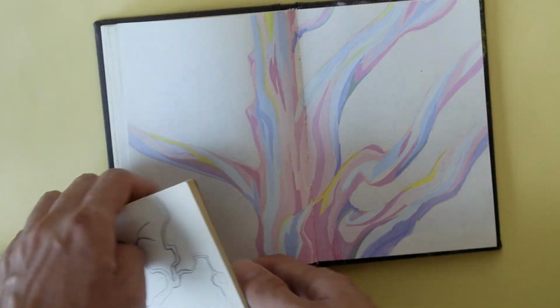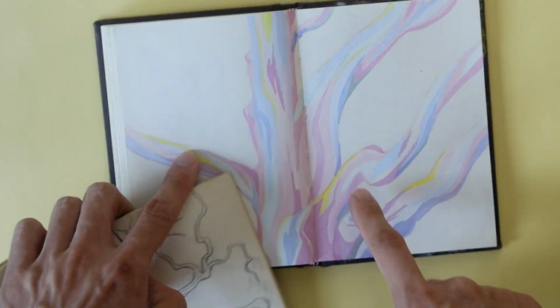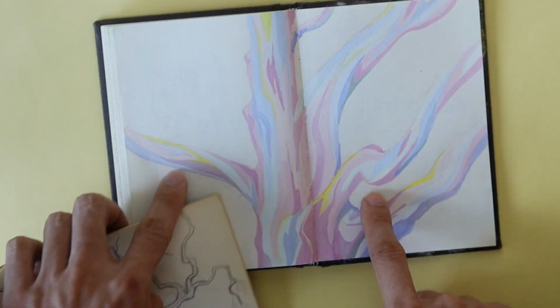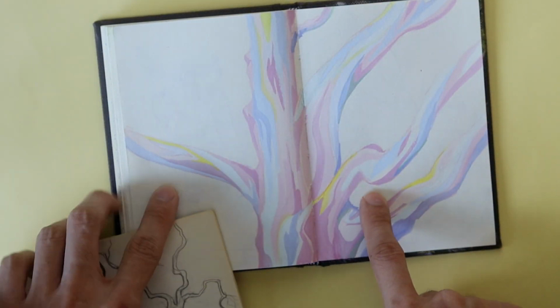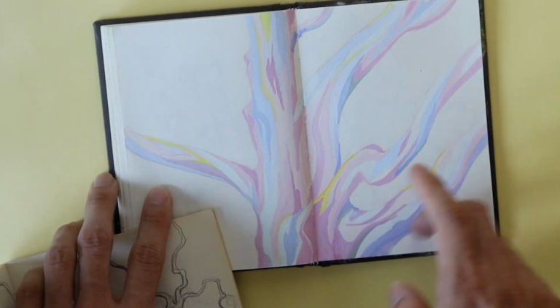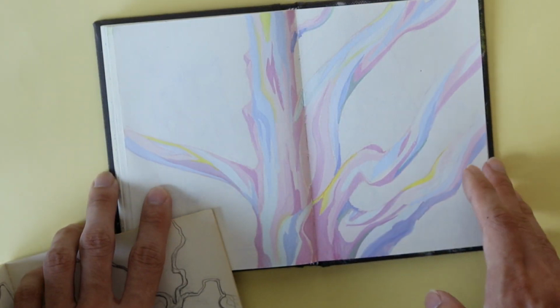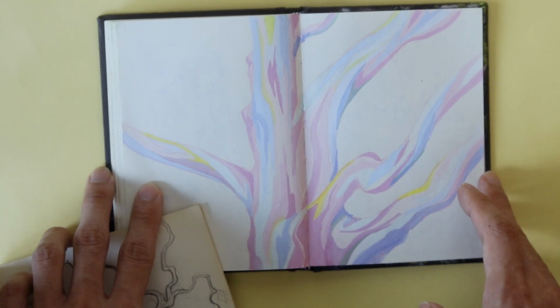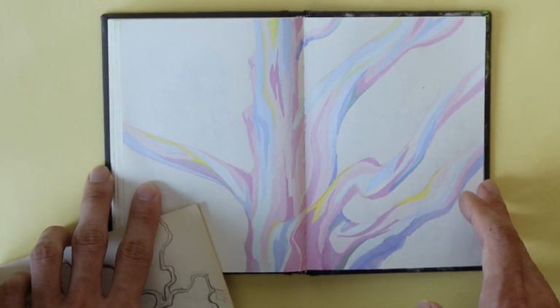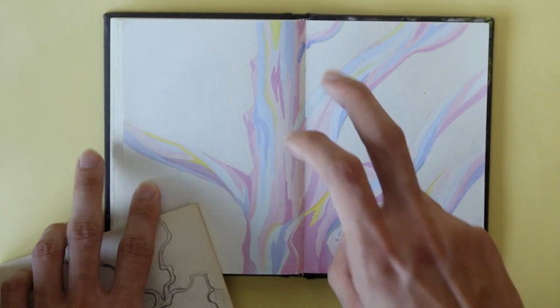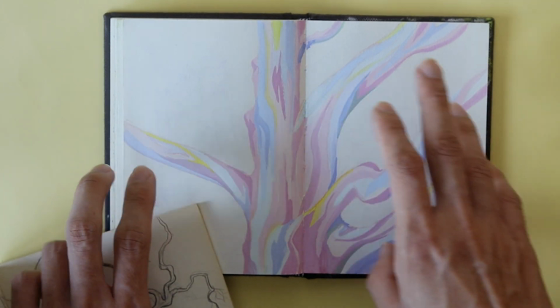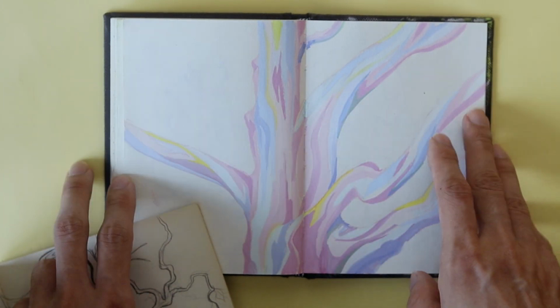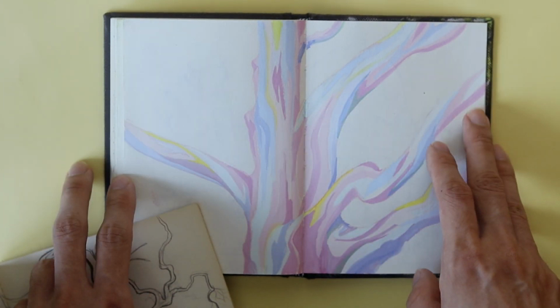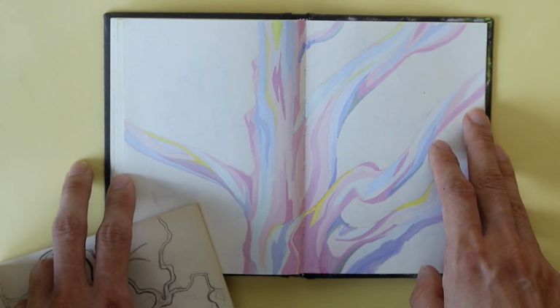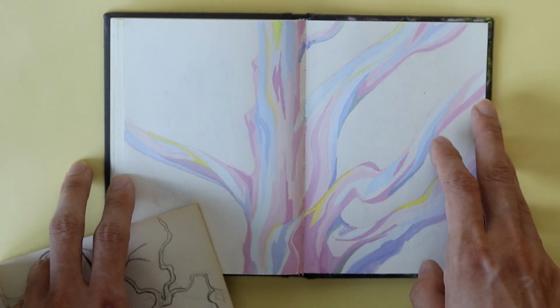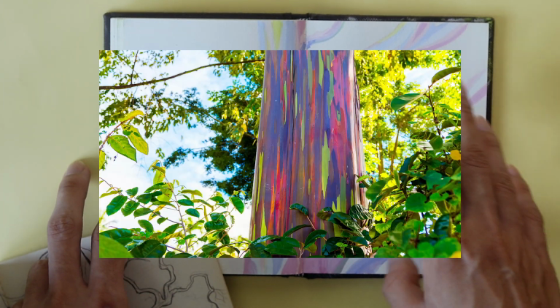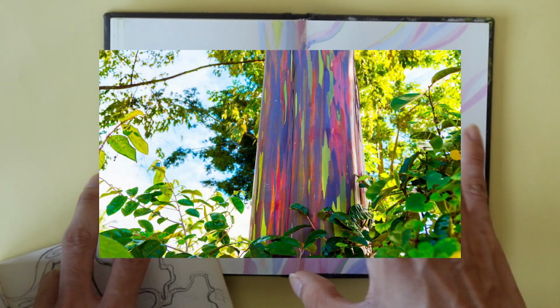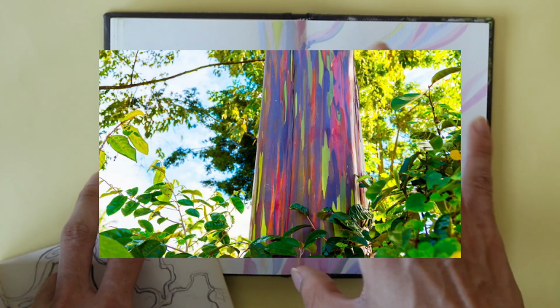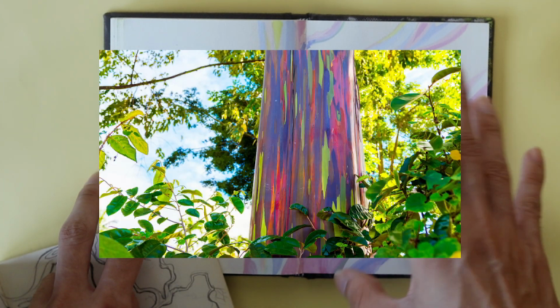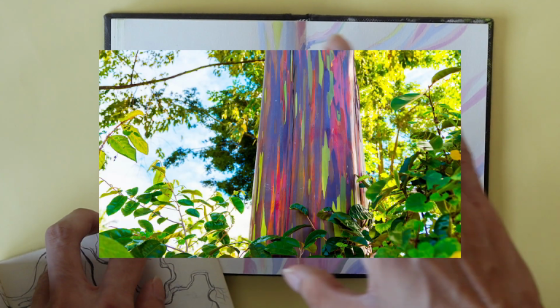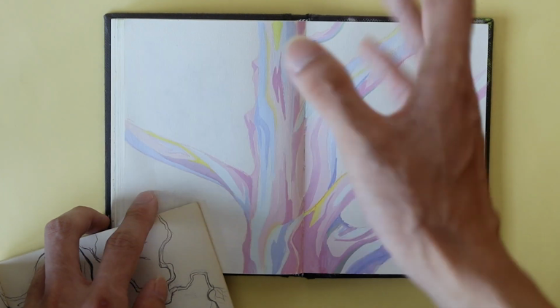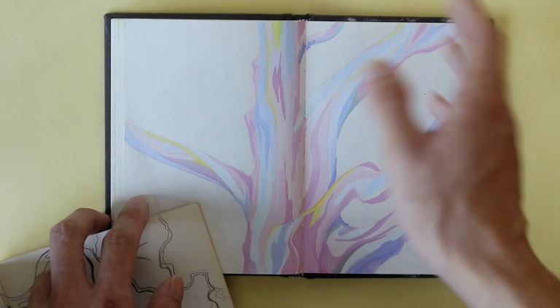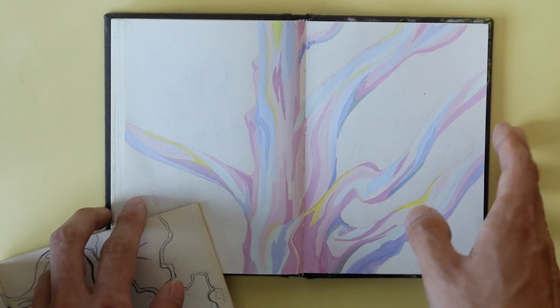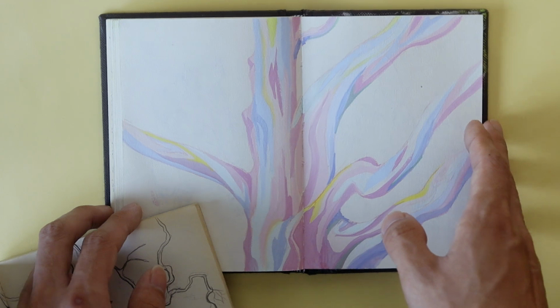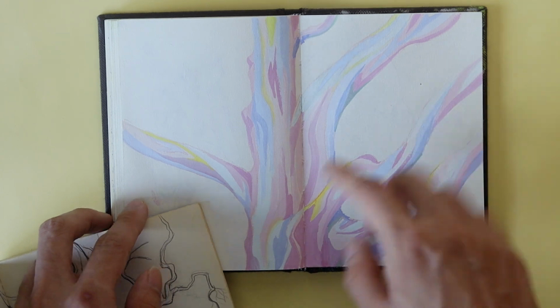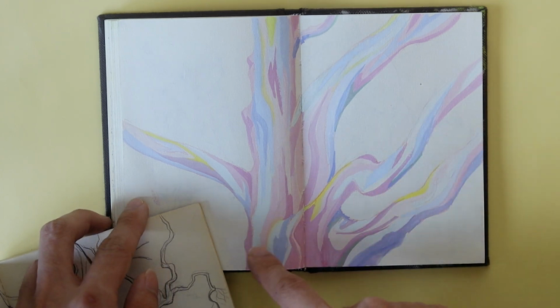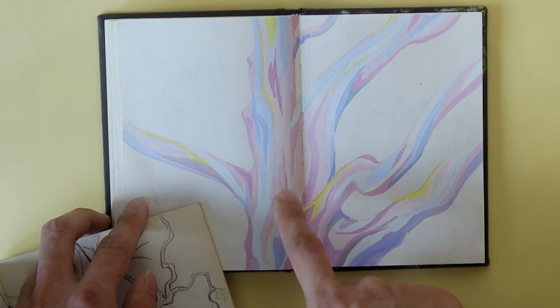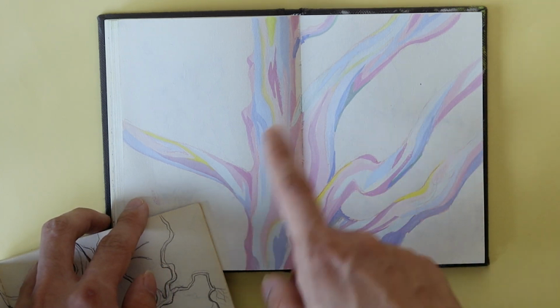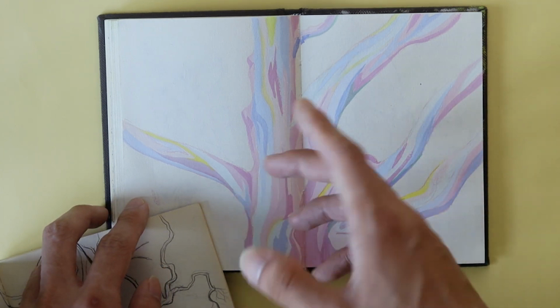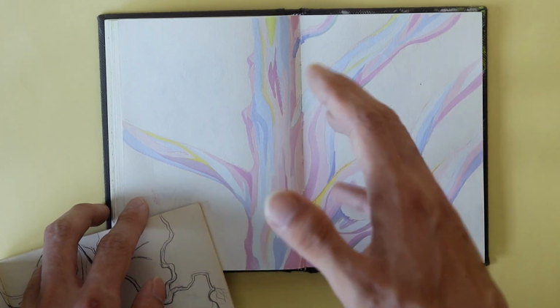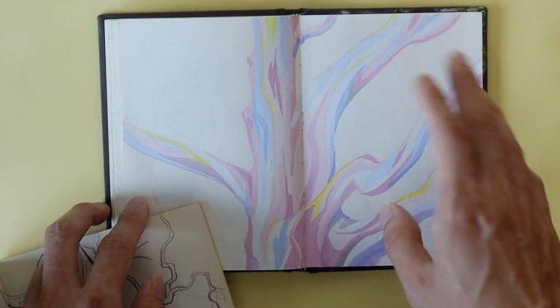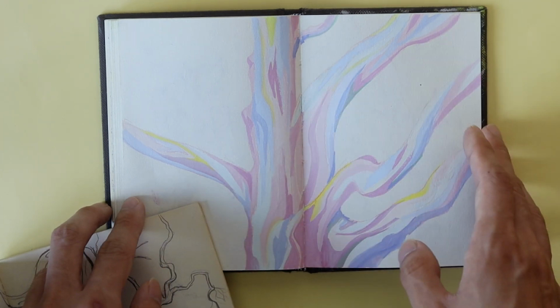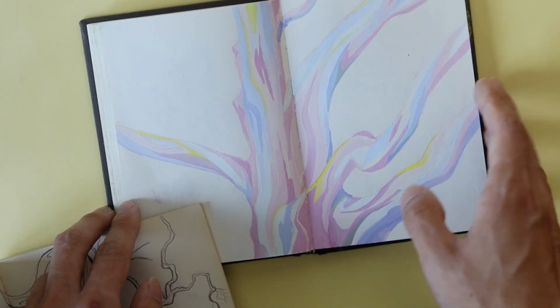This is just a study of a rainbow eucalyptus, which looks a little bit different in real life, but the colors are just different.